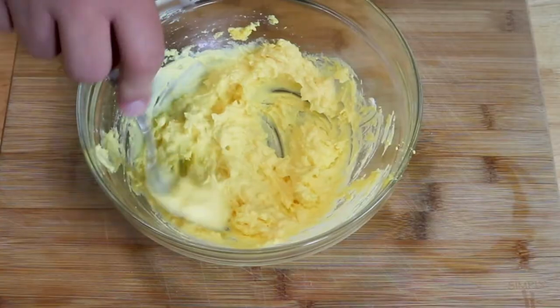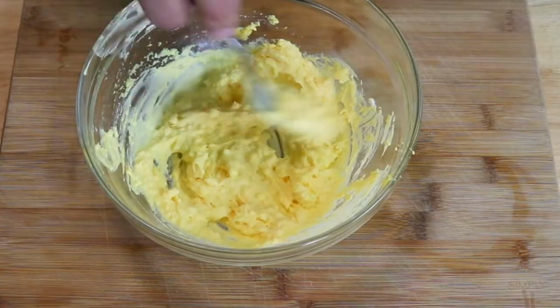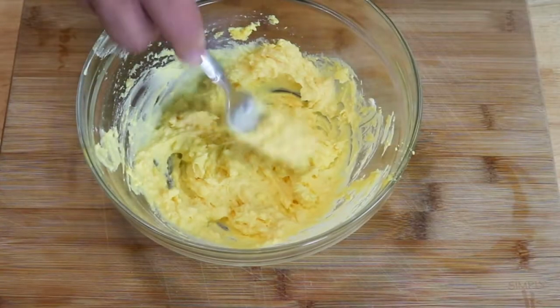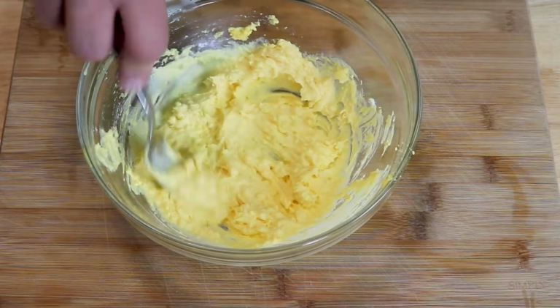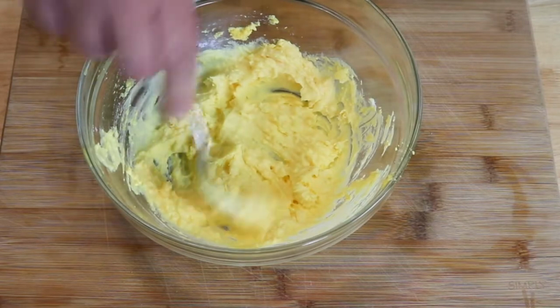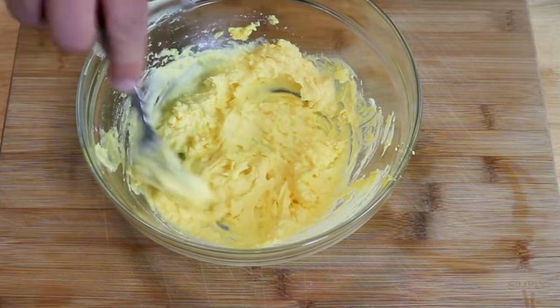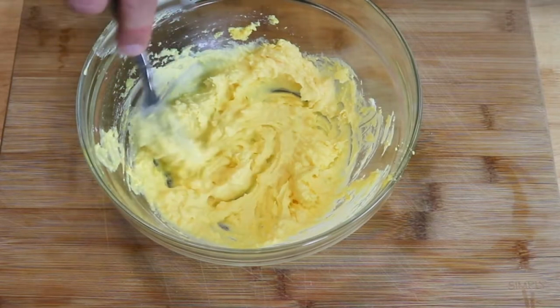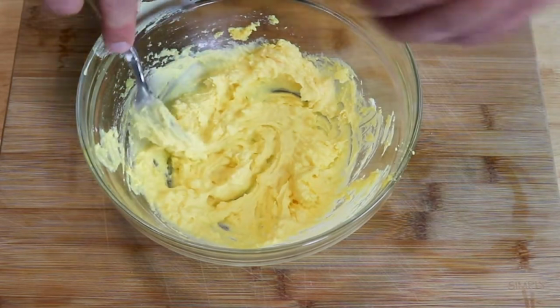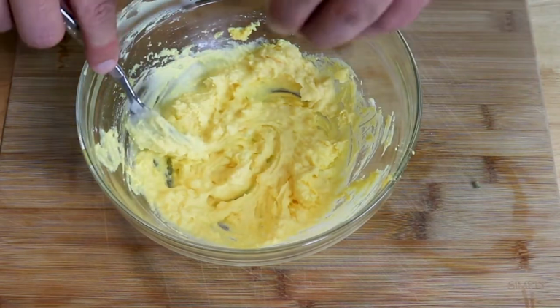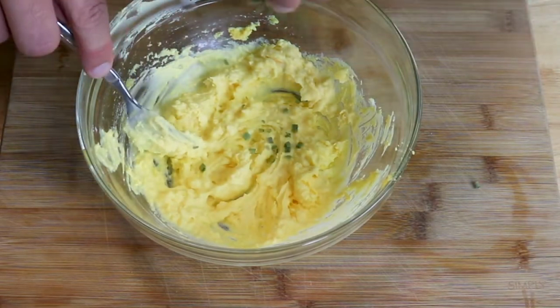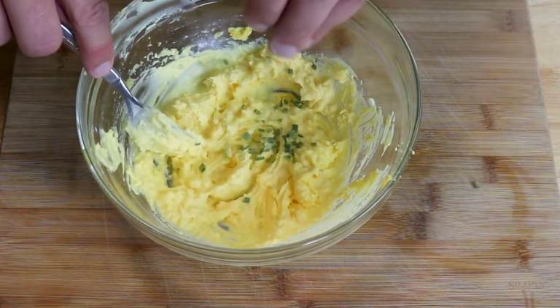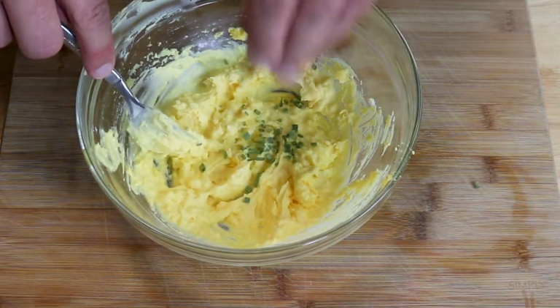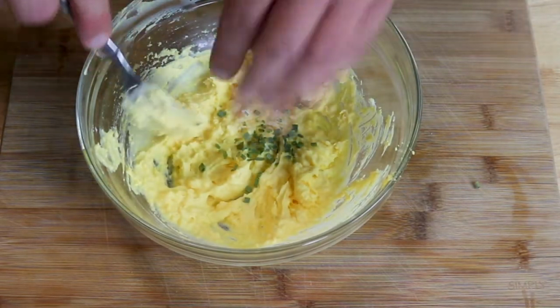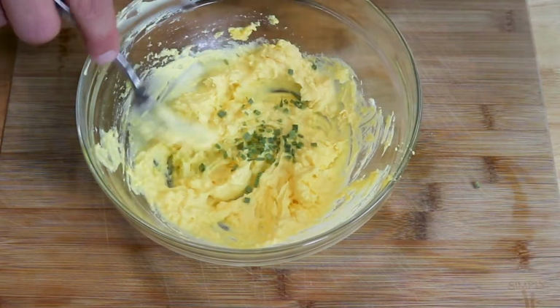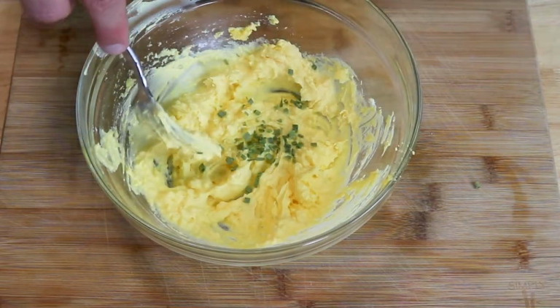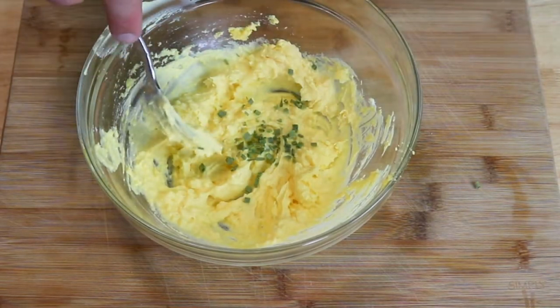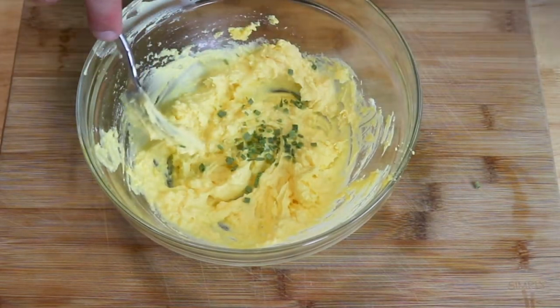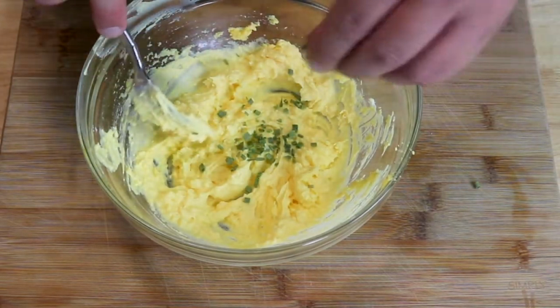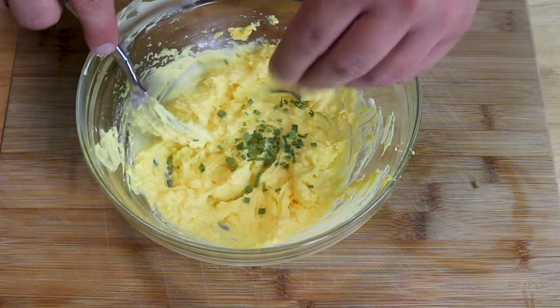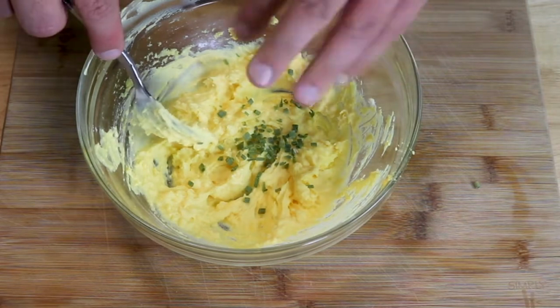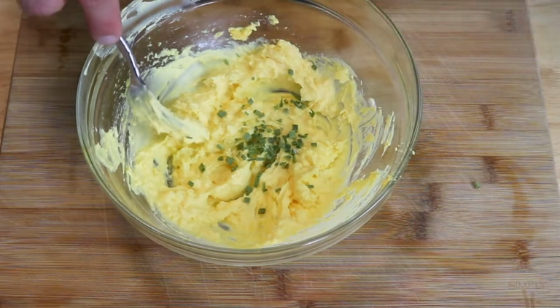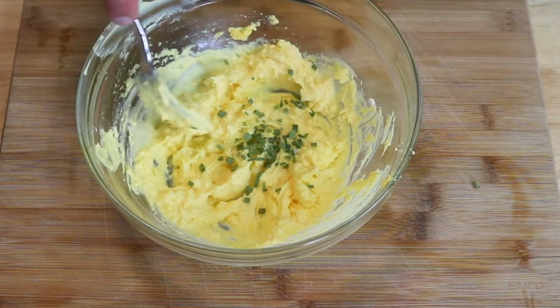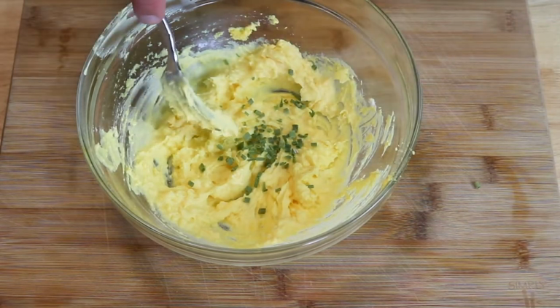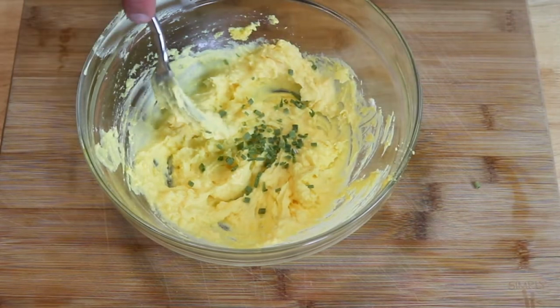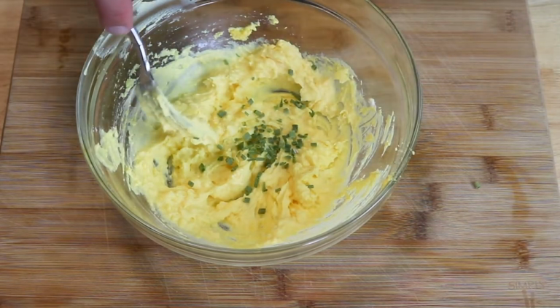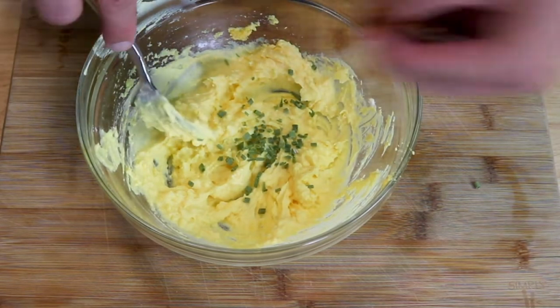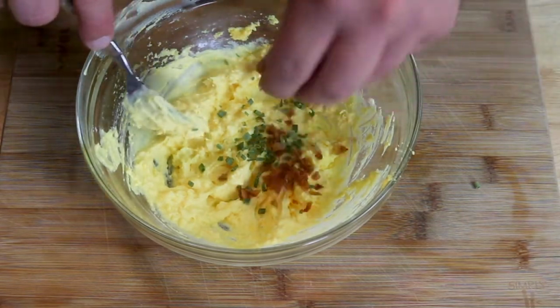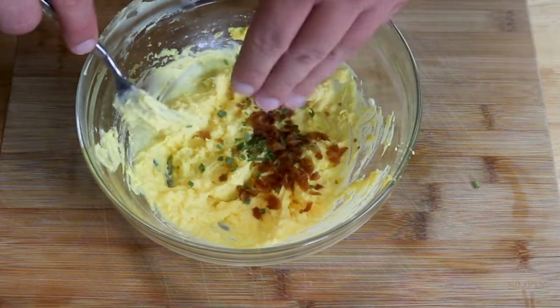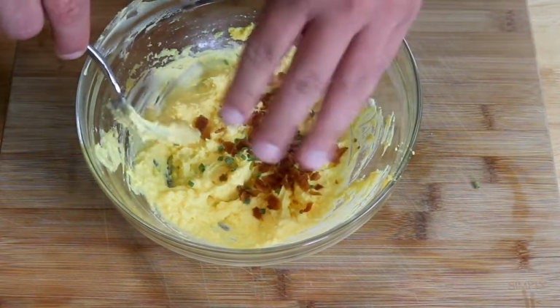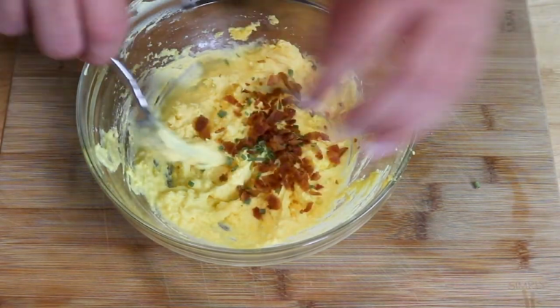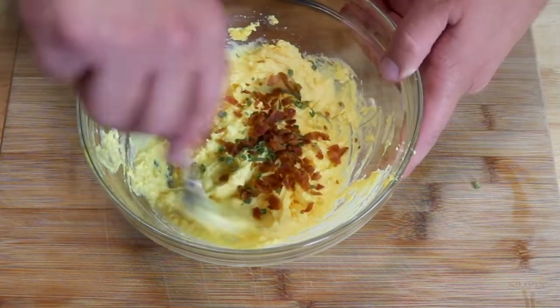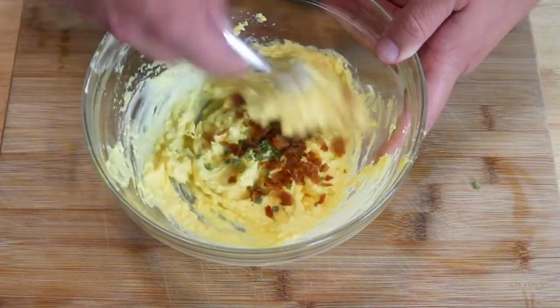Once you get the consistency you're looking for, we're going to sprinkle in our chives and our bacon and fold this in until it's thoroughly mixed.